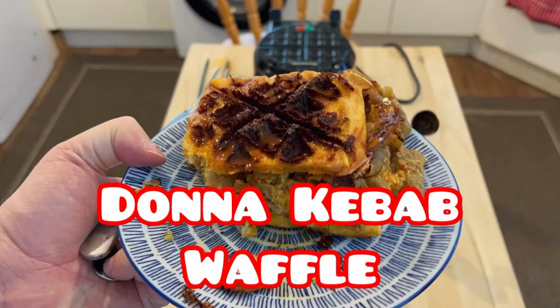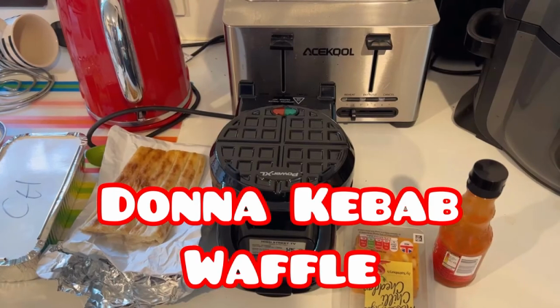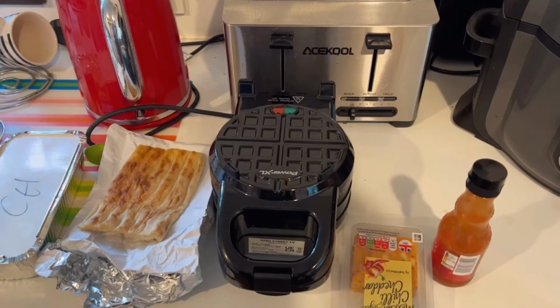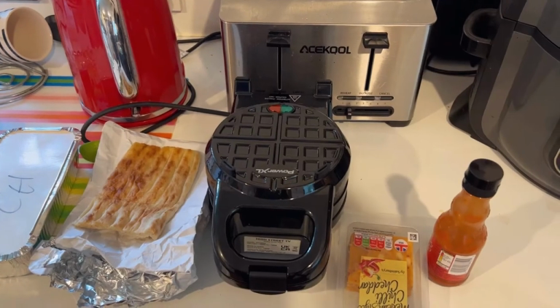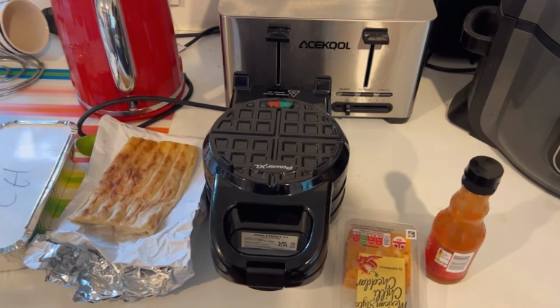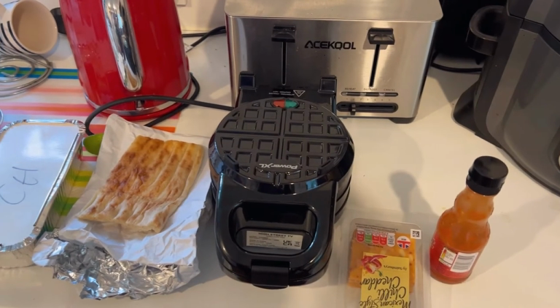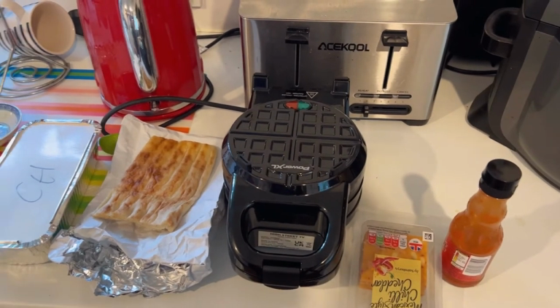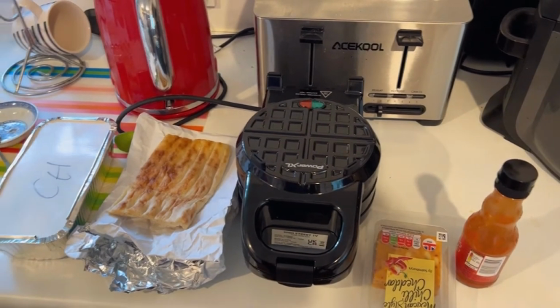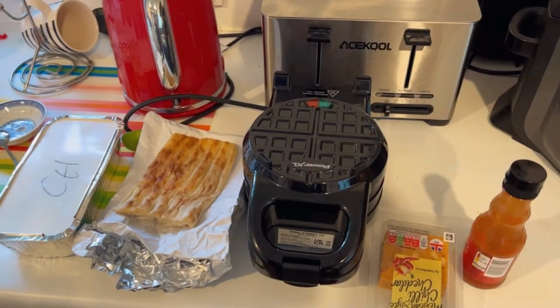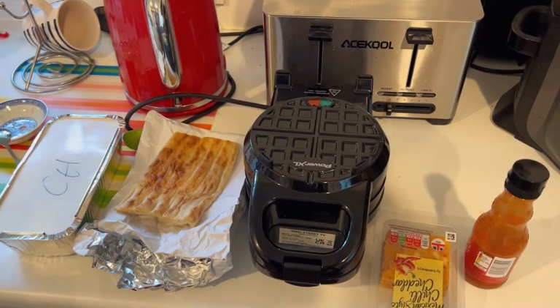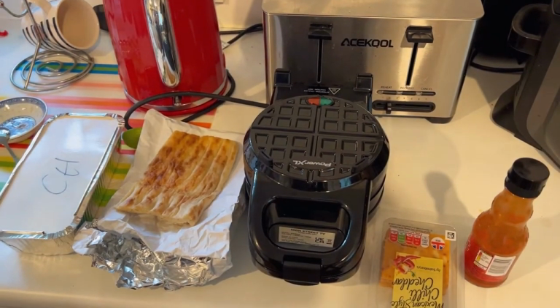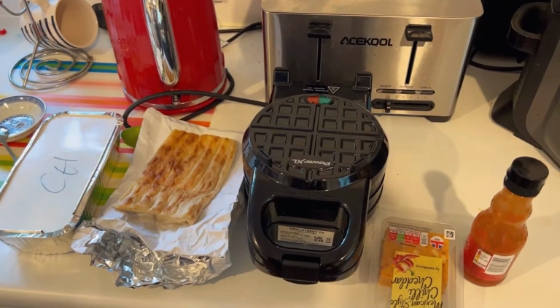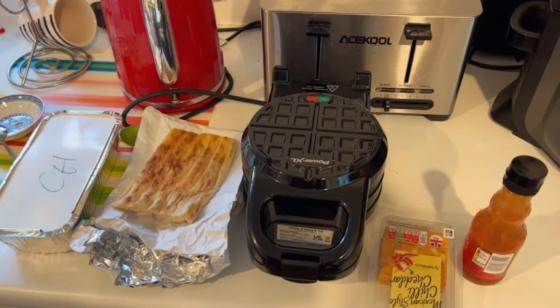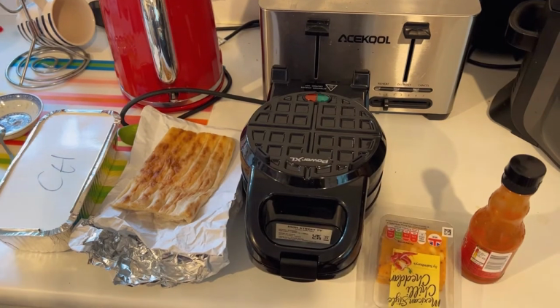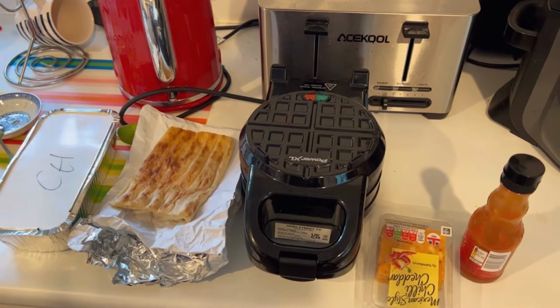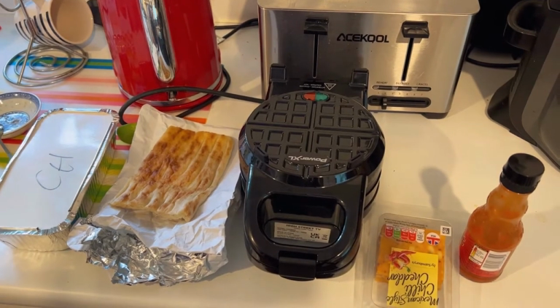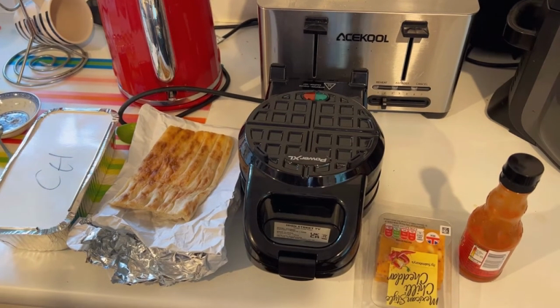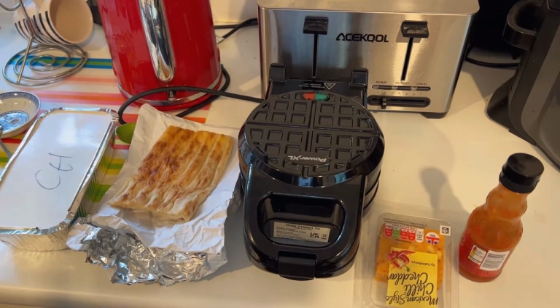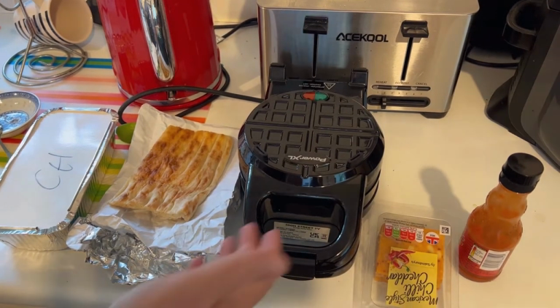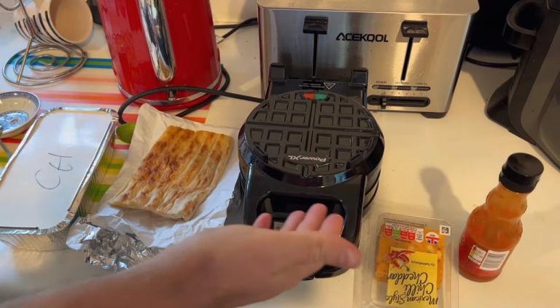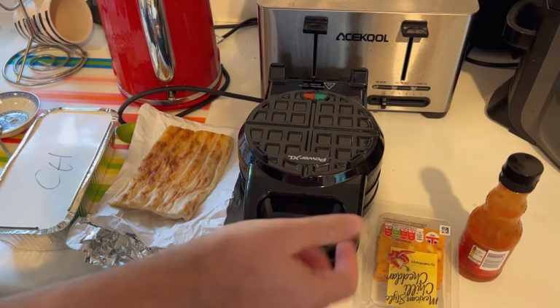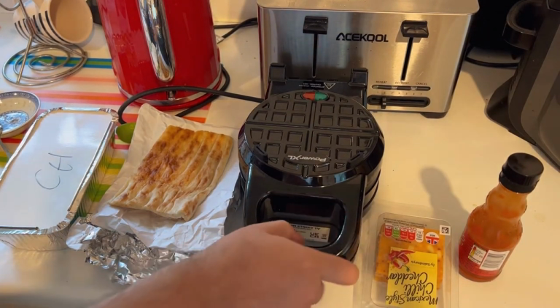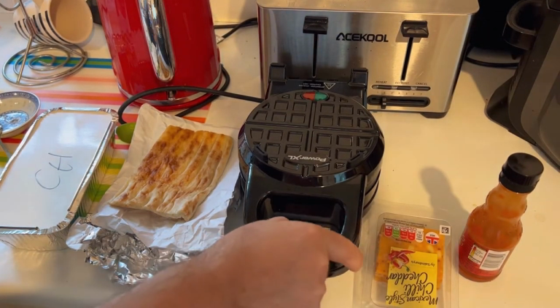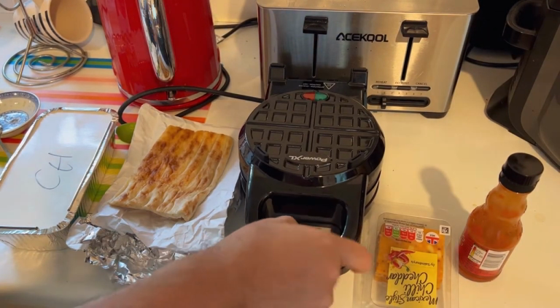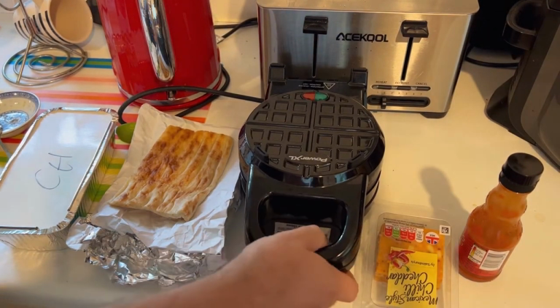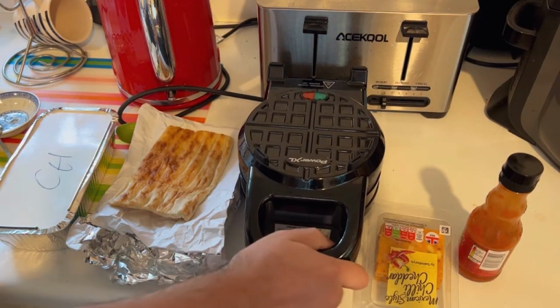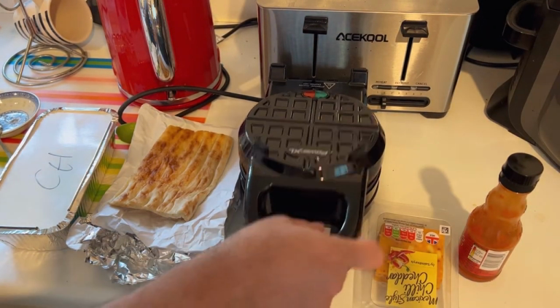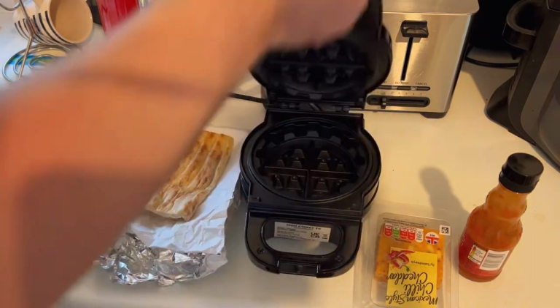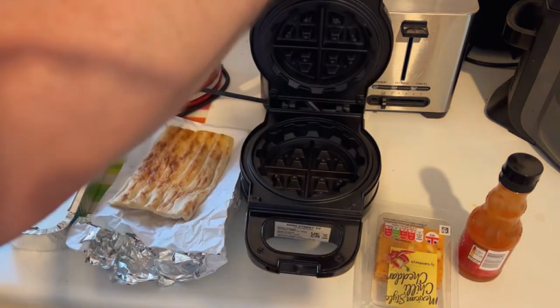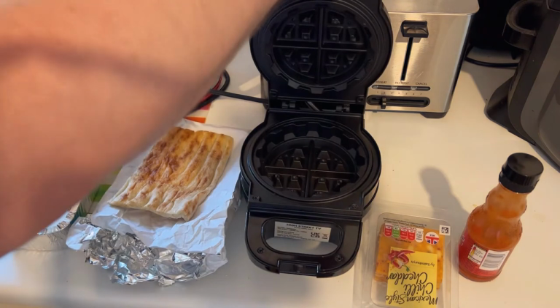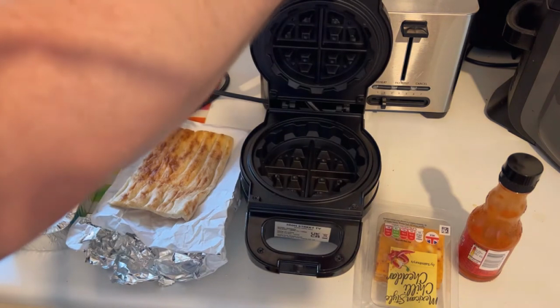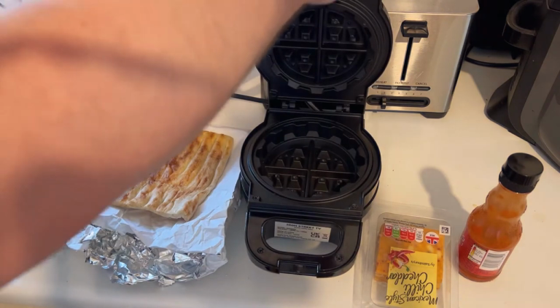Welcome to Bad Food Blog. What I have here is the Waffleizer from PowerXL, which I'm going to be using again.